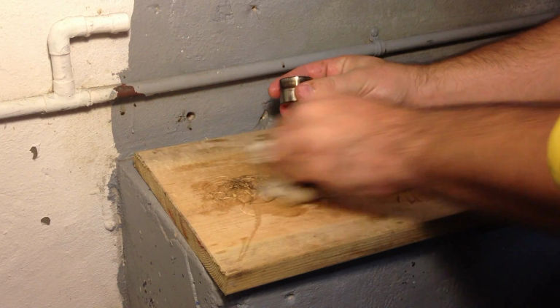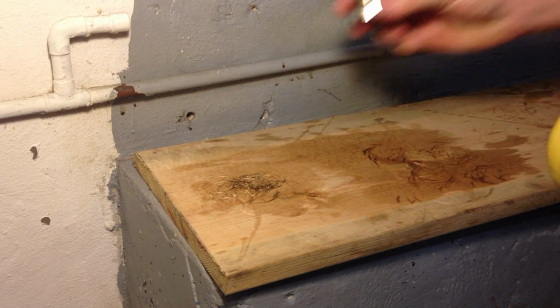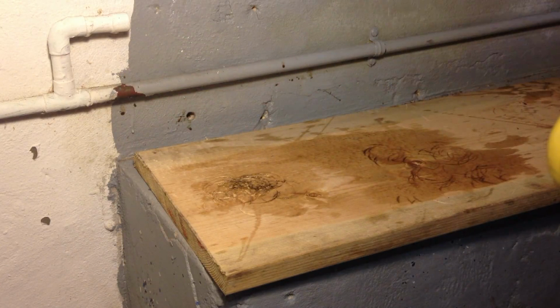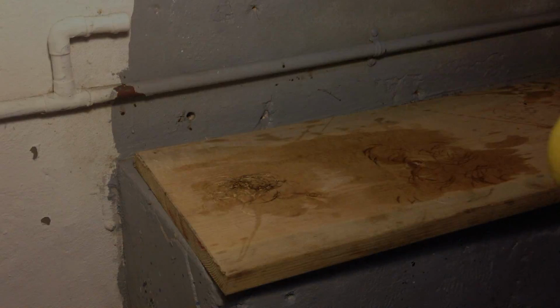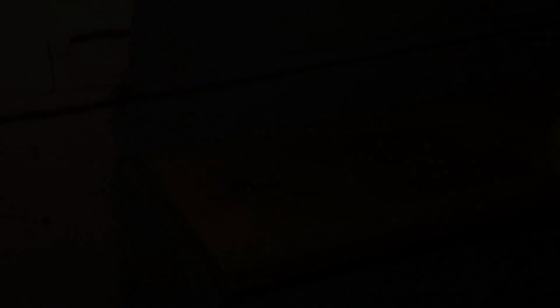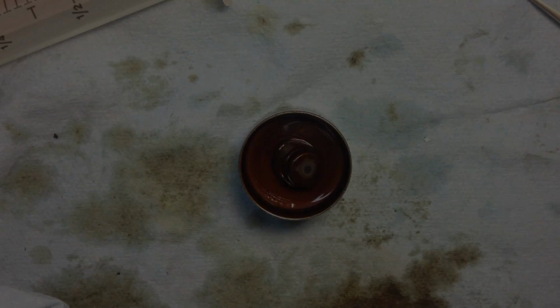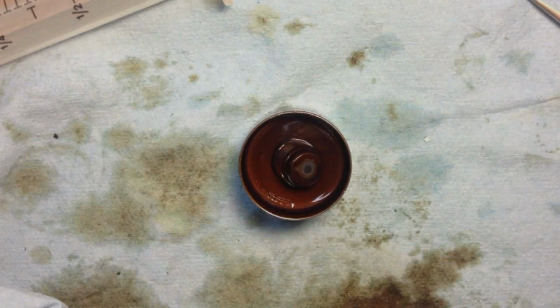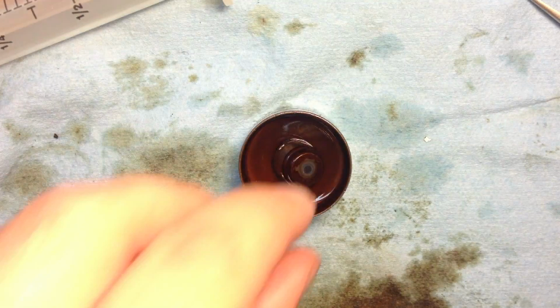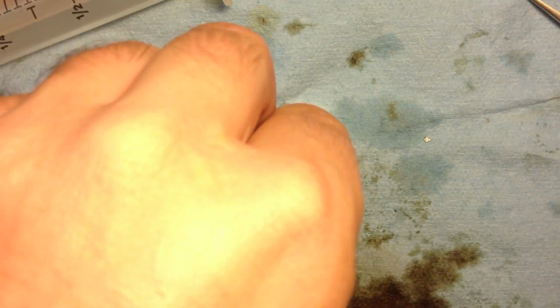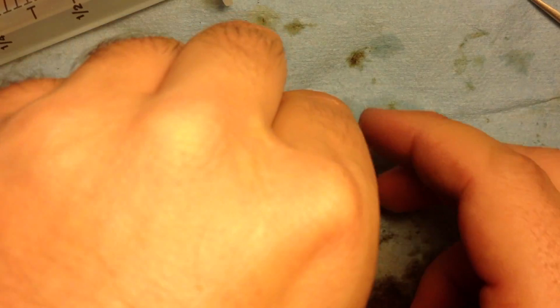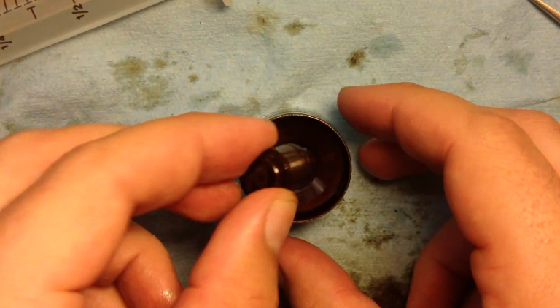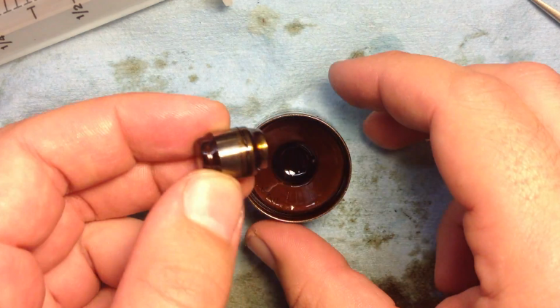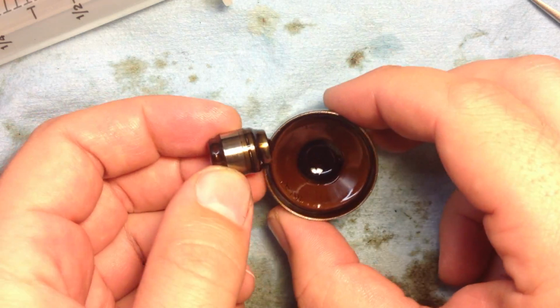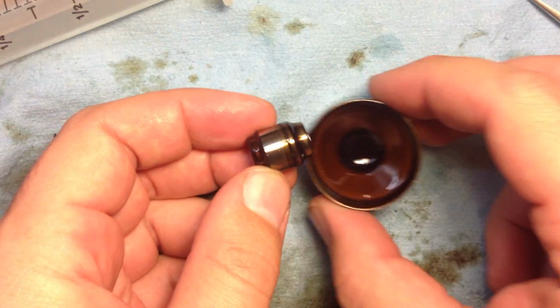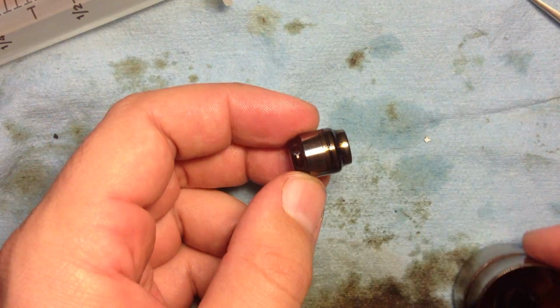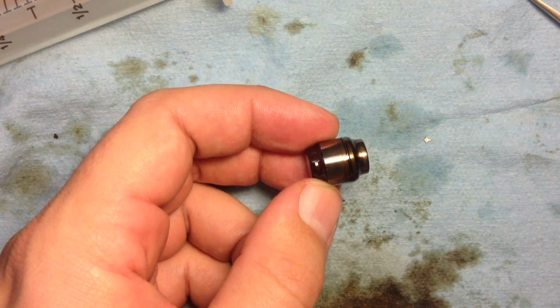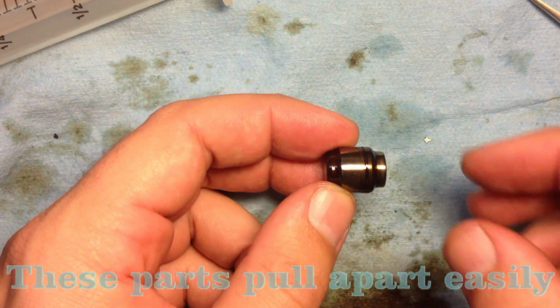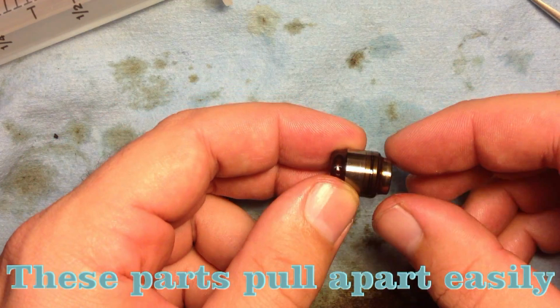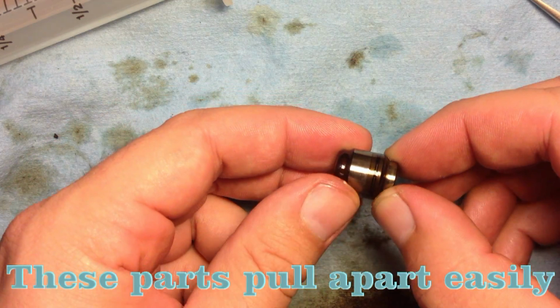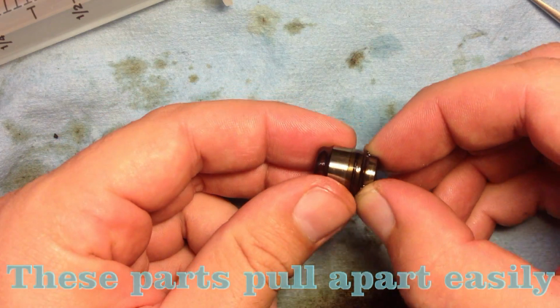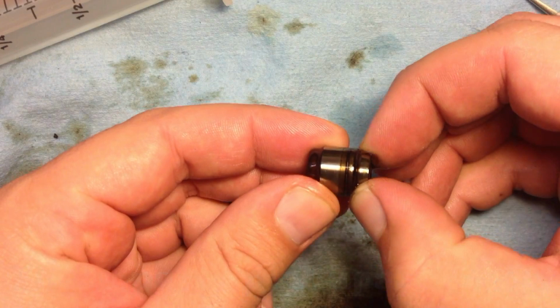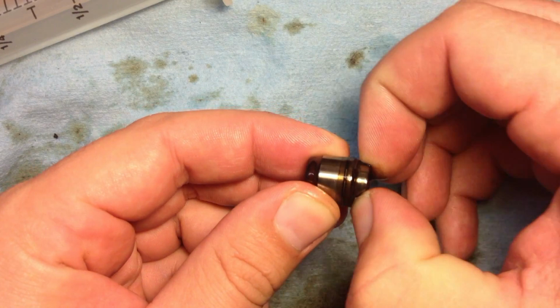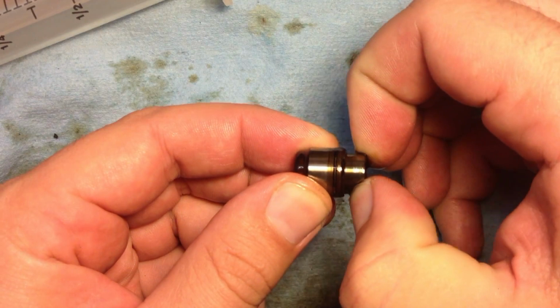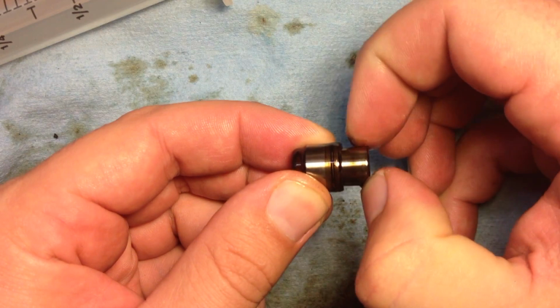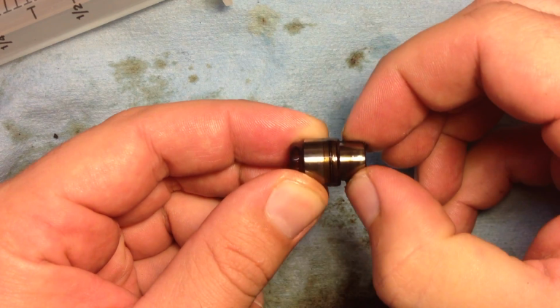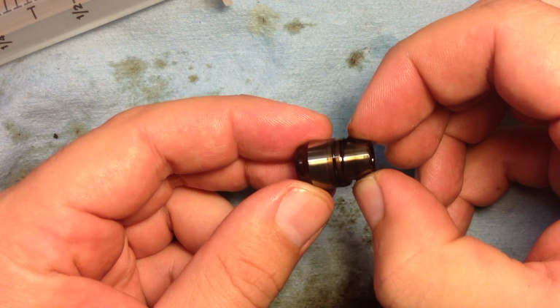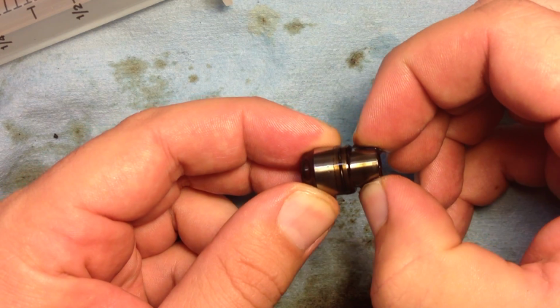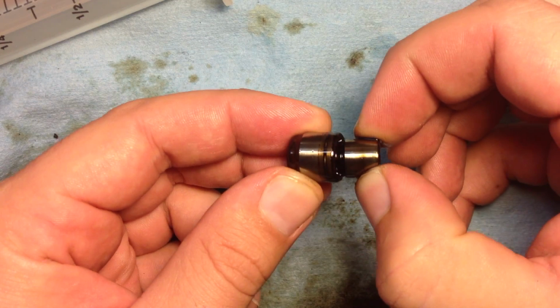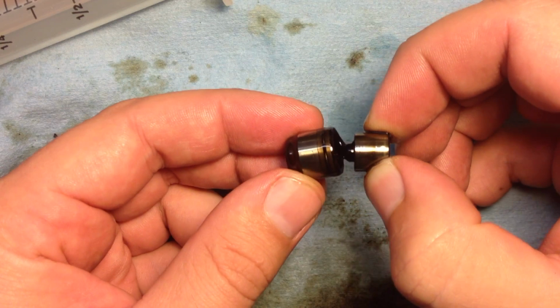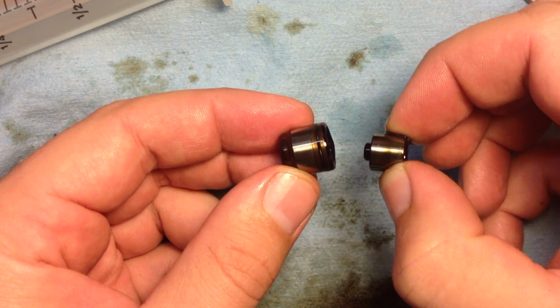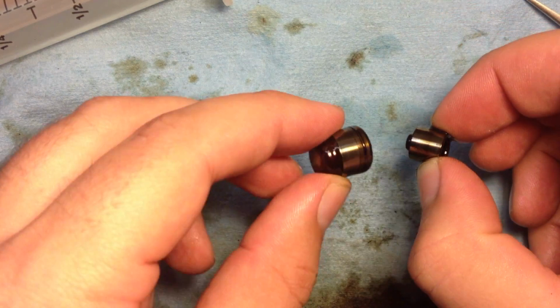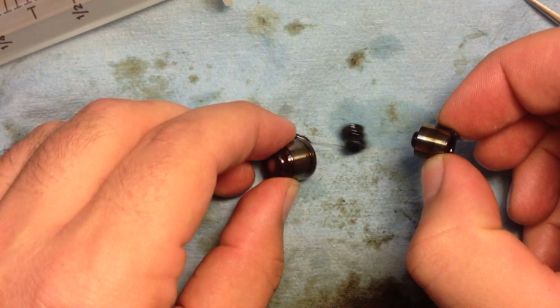How about that music, huh? You need to be relaxed to do this procedure, so I chose something adequate — except for the previous step where you're cracking them open against a piece of wood. You pretty much have to be upset to get that to work, so I'd recommend doing that the day before.